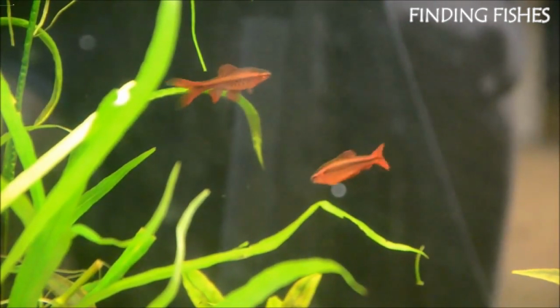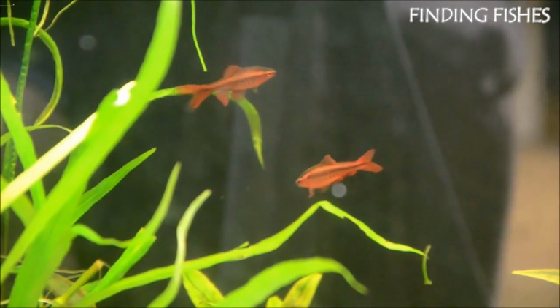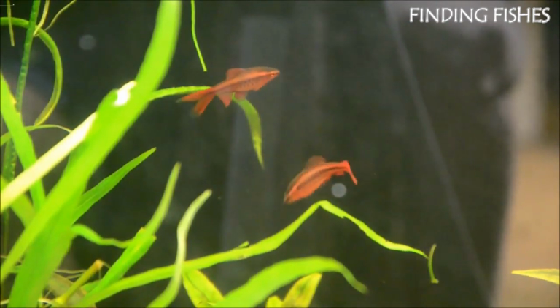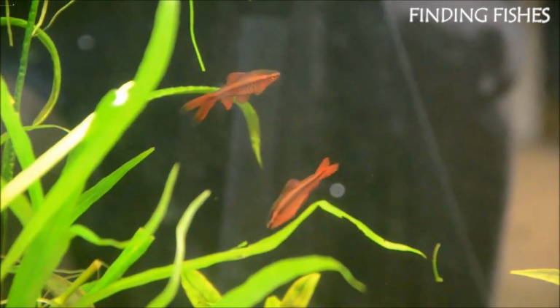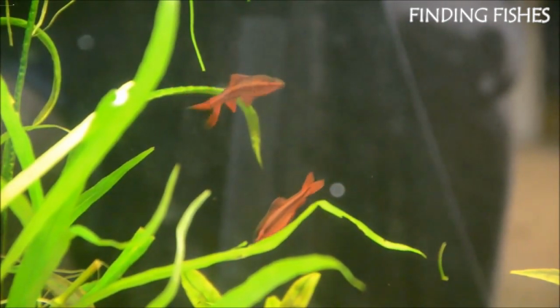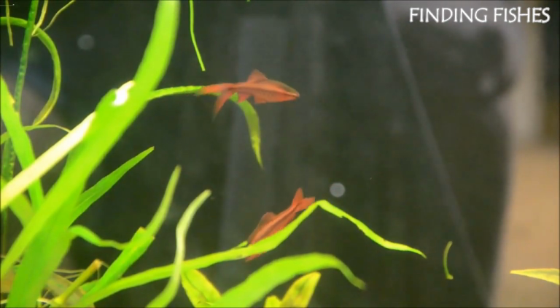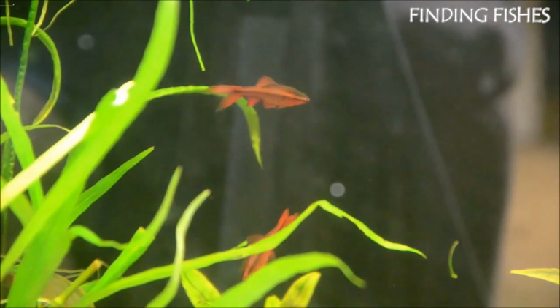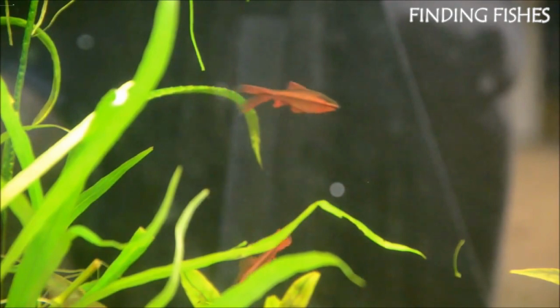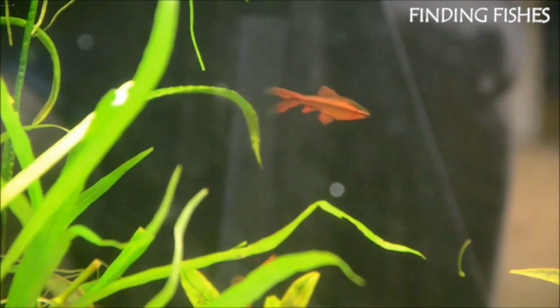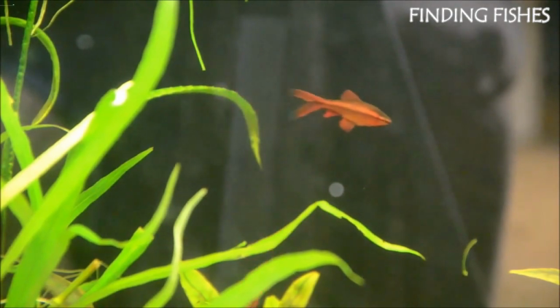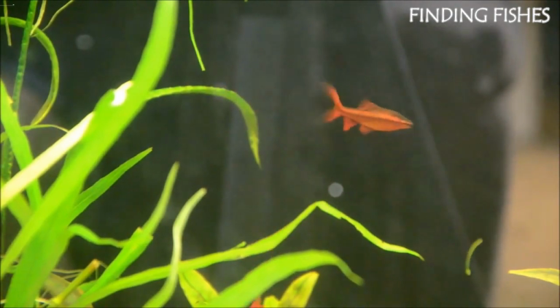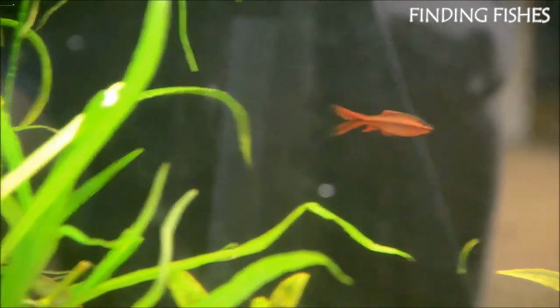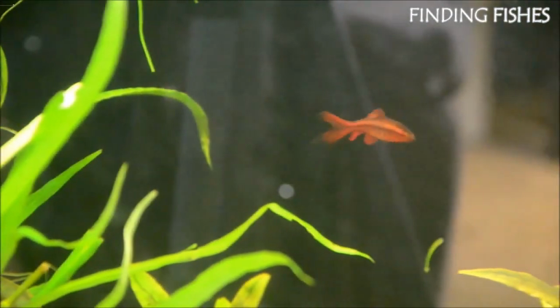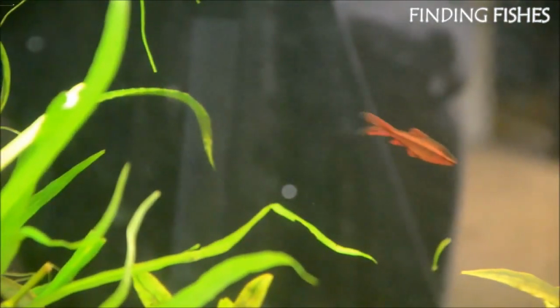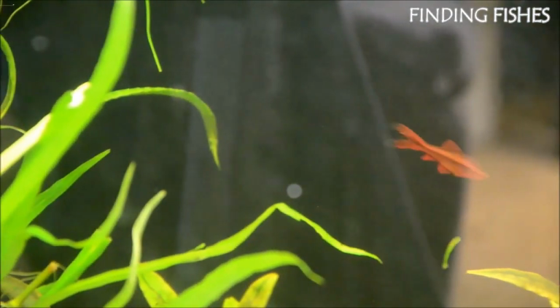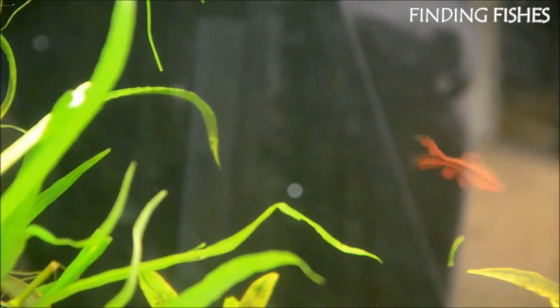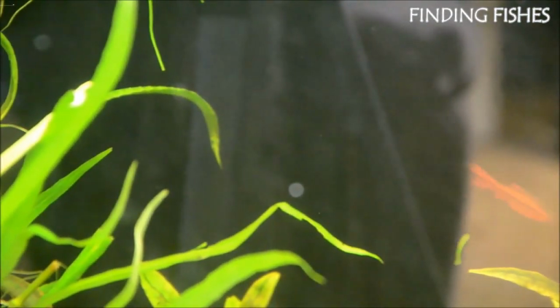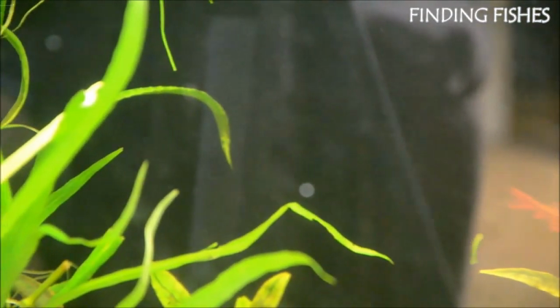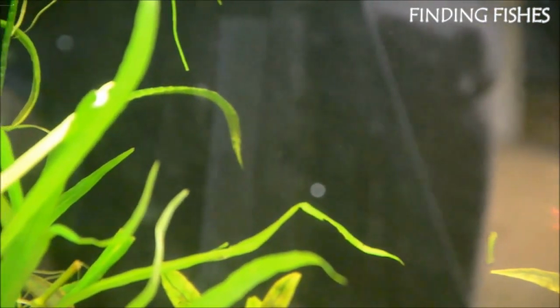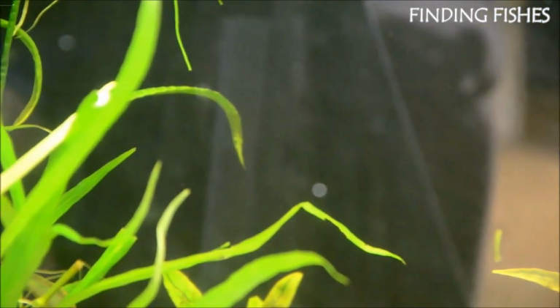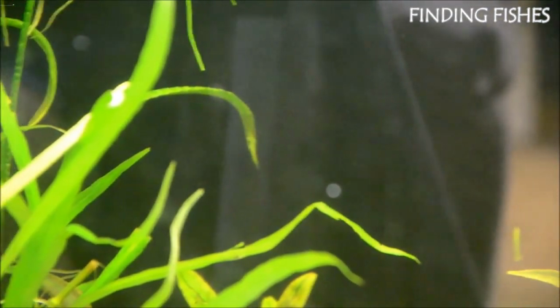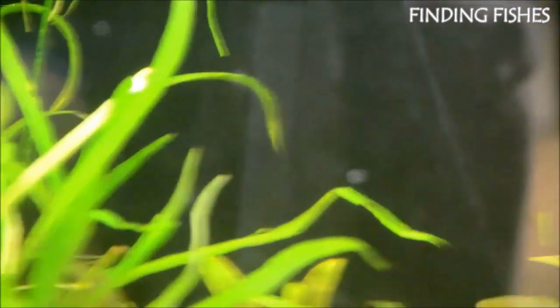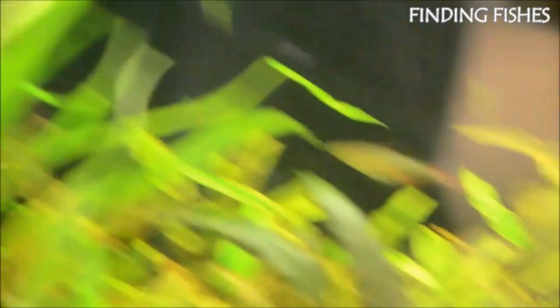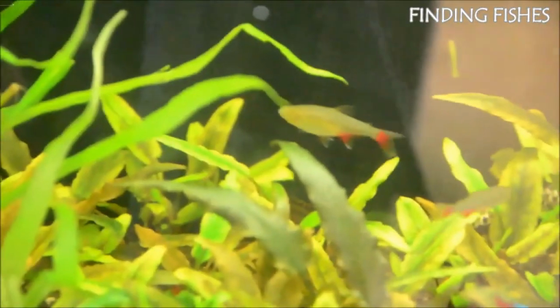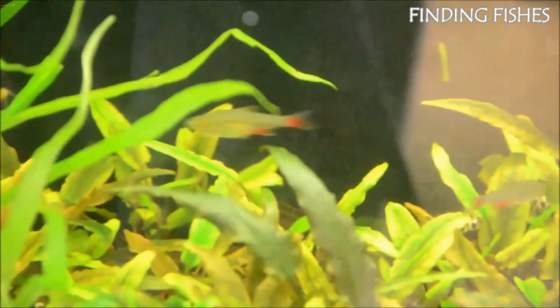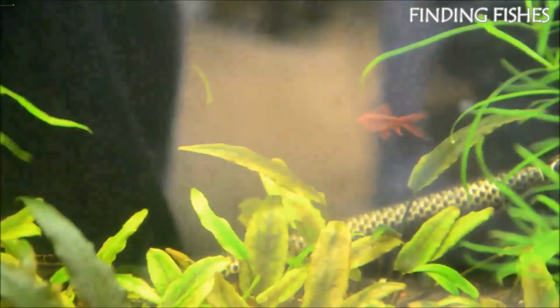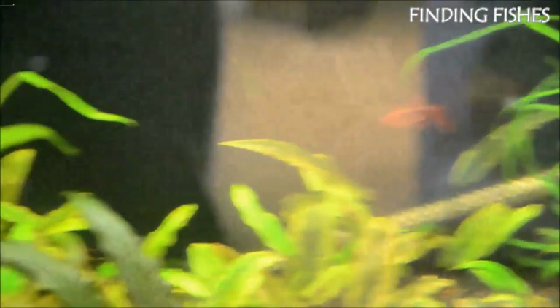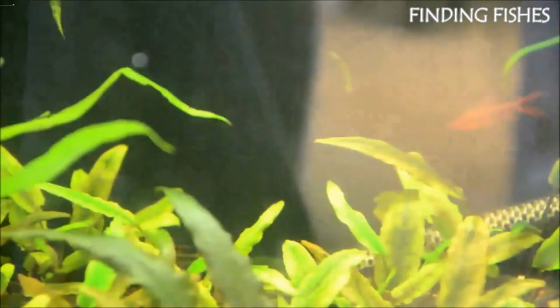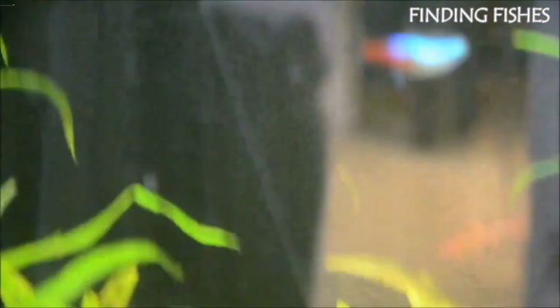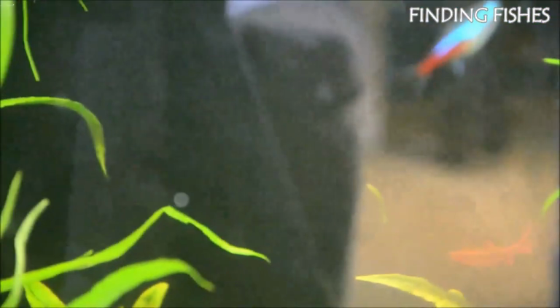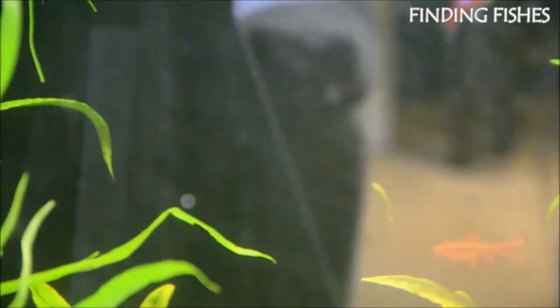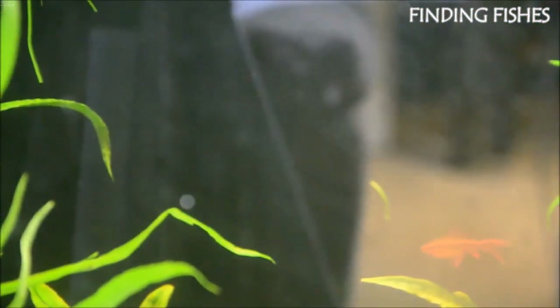Cherry Barbs are fairly active fish that will spend a lot of their time moving in the tank. Because of their peaceful nature, they should be a great tank mate for Rummy Nose Tetra.